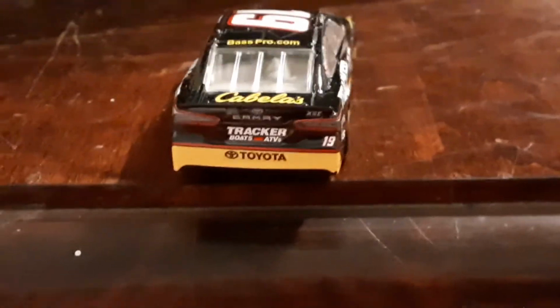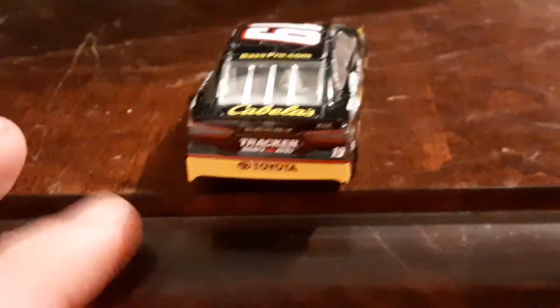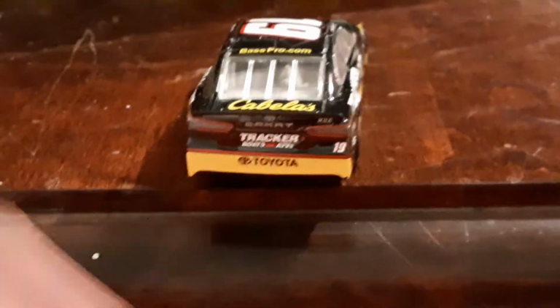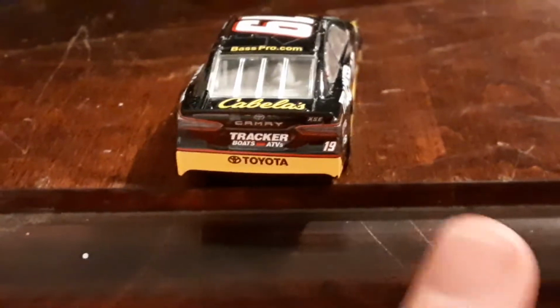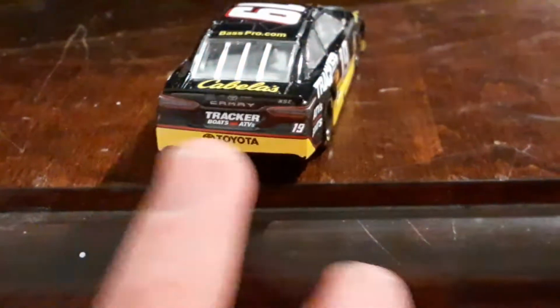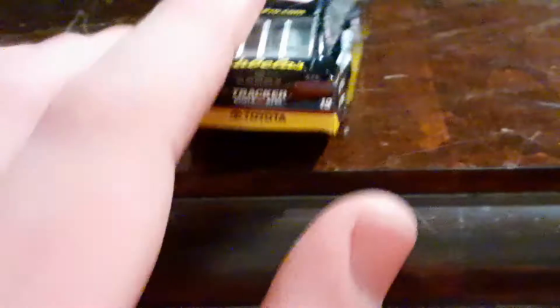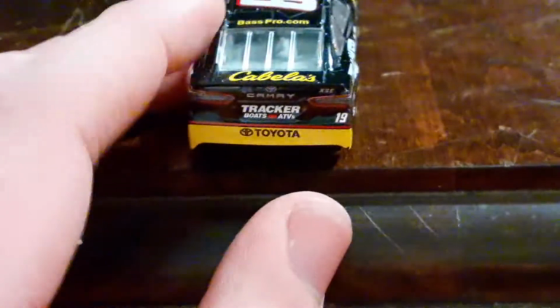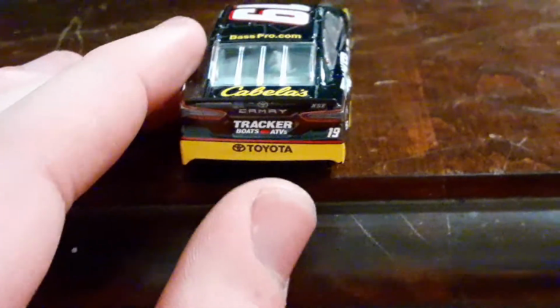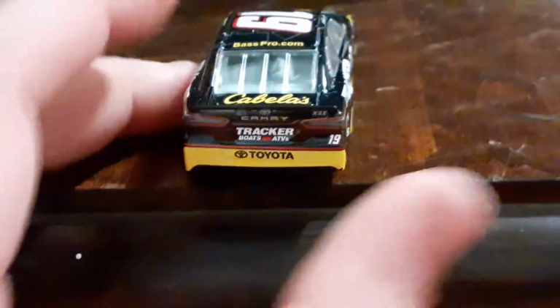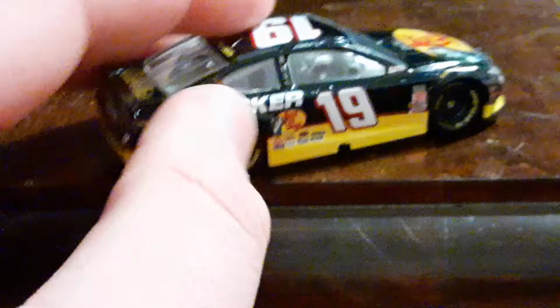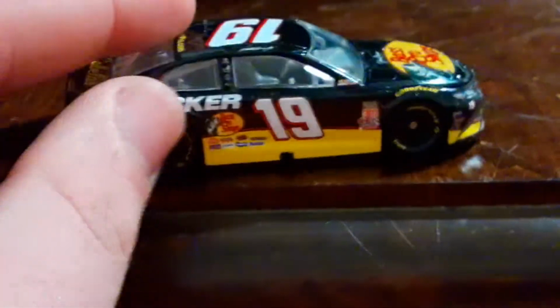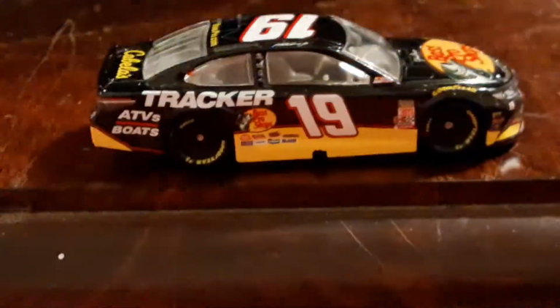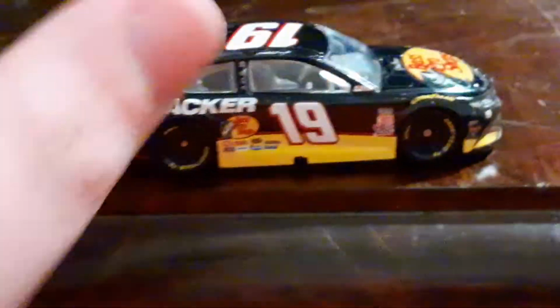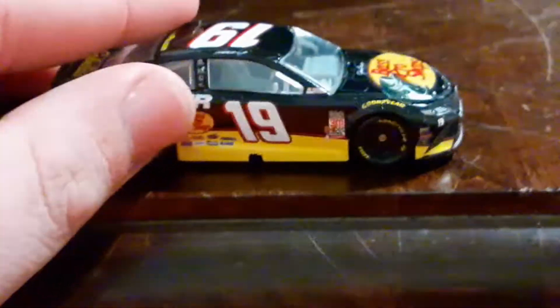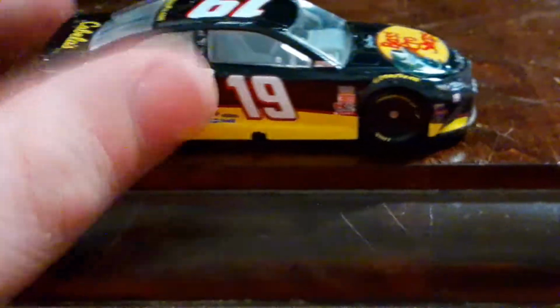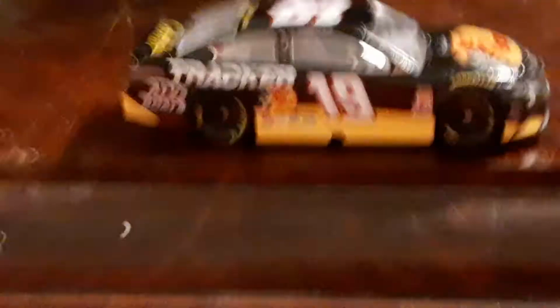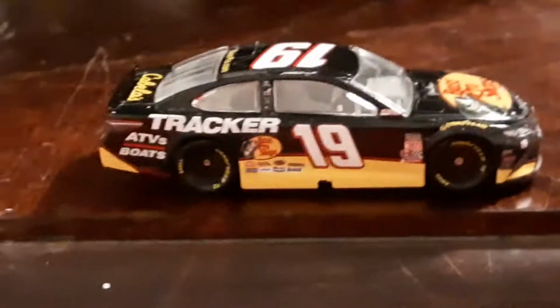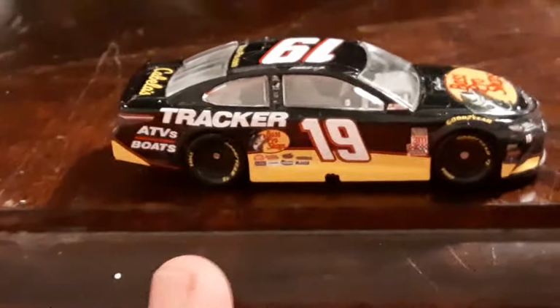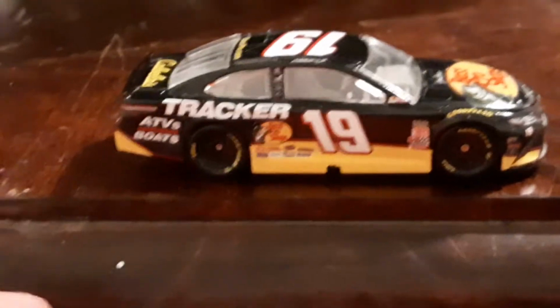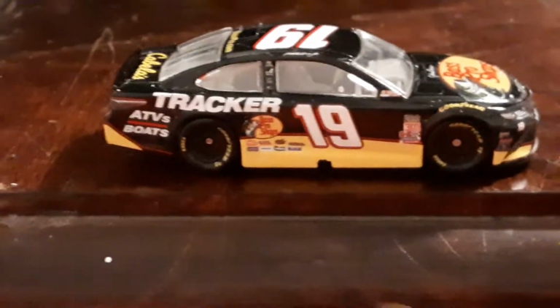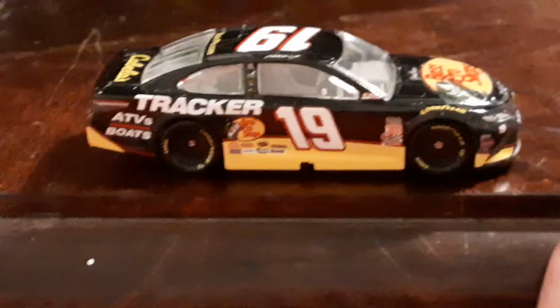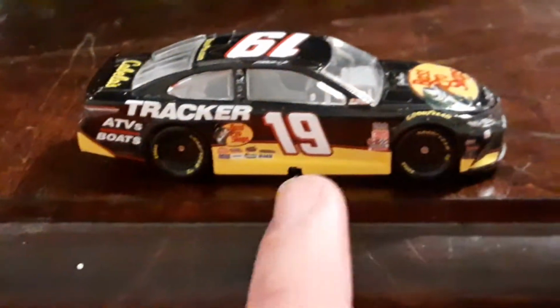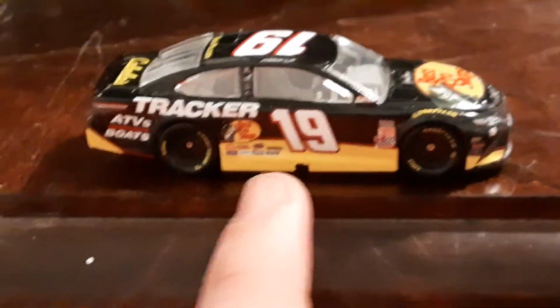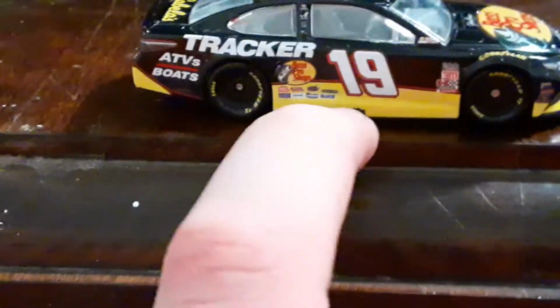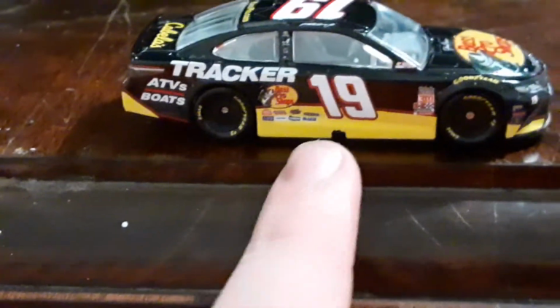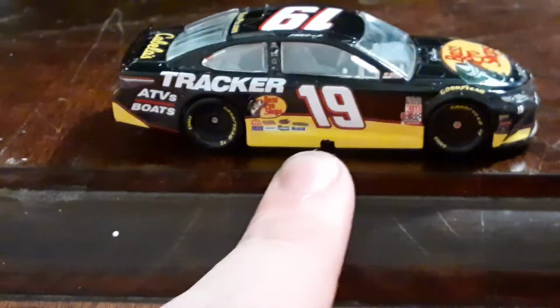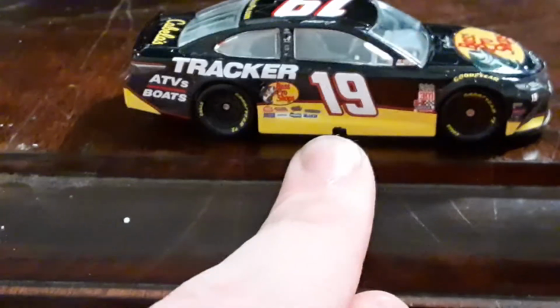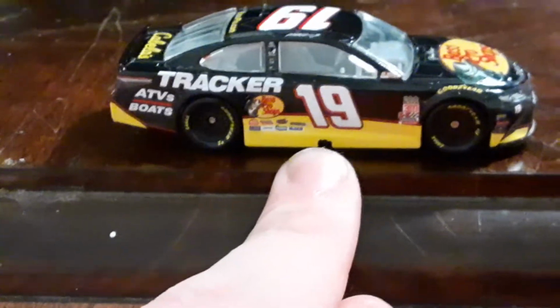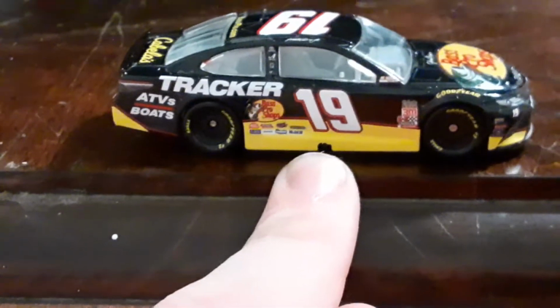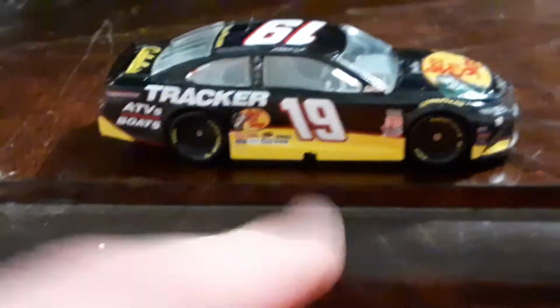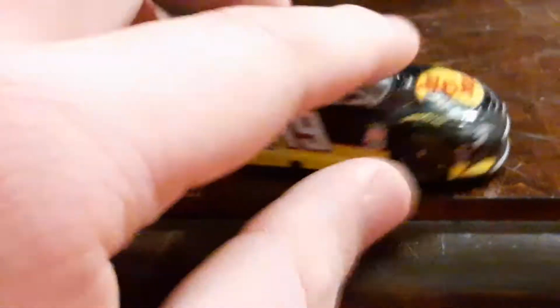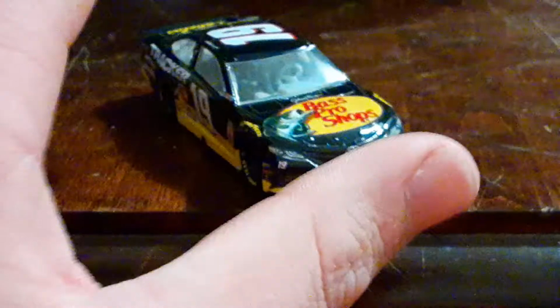There we go, as you can see back here, it looks absolutely amazing. And then on this side, just the paint chips I'm talking about right there - that don't look too good.